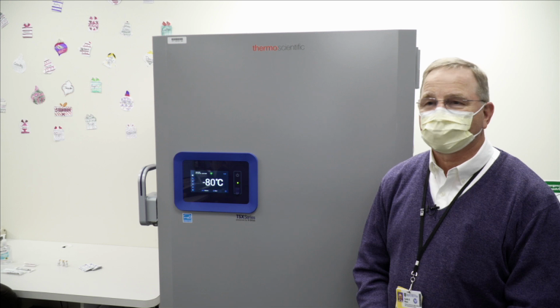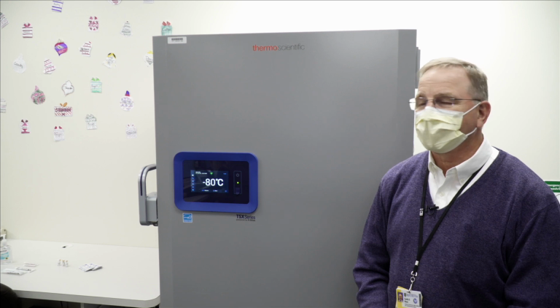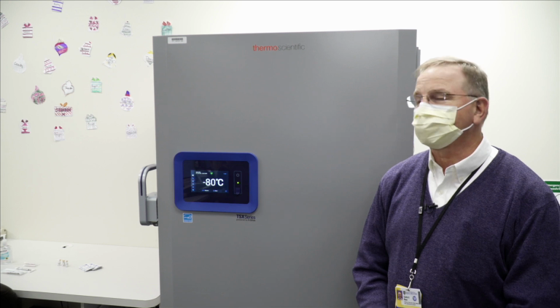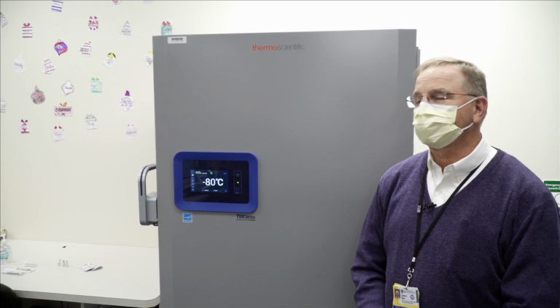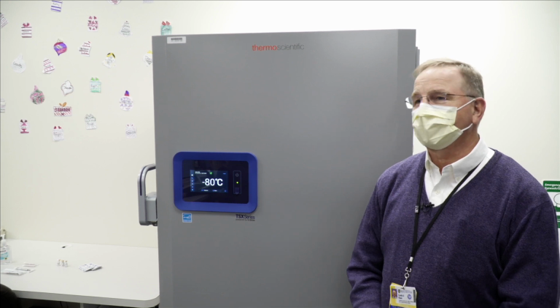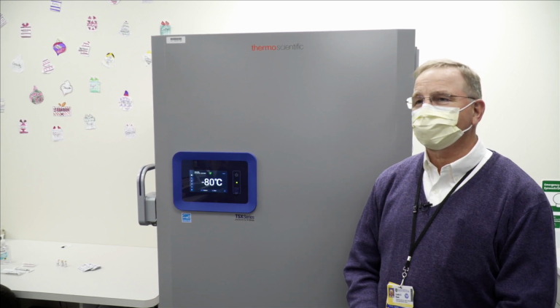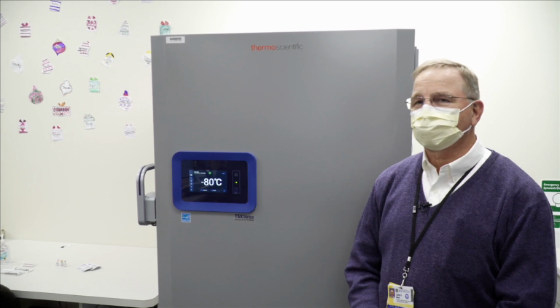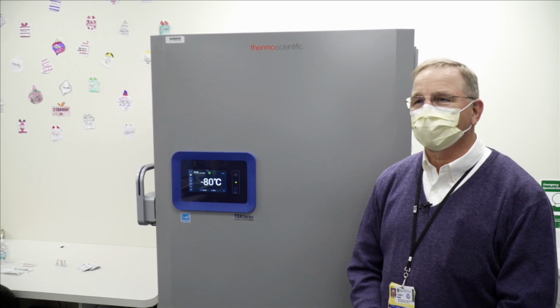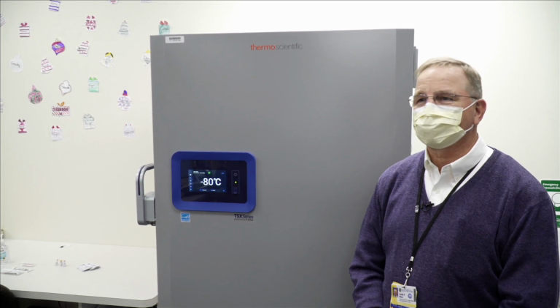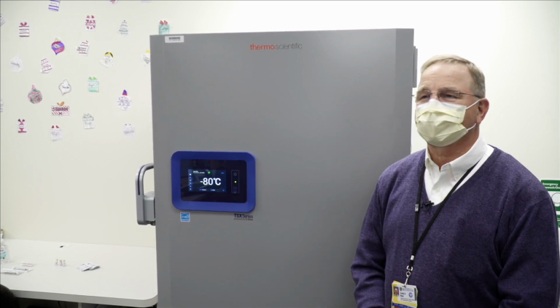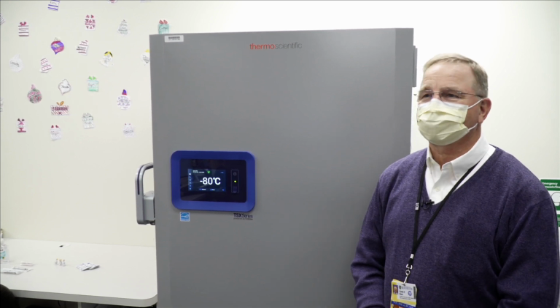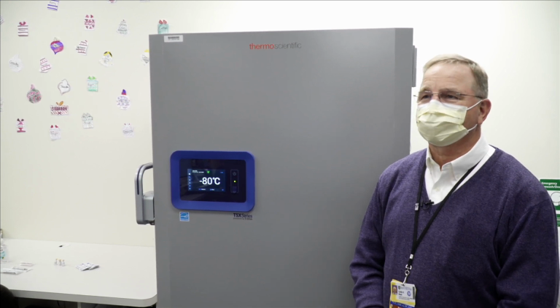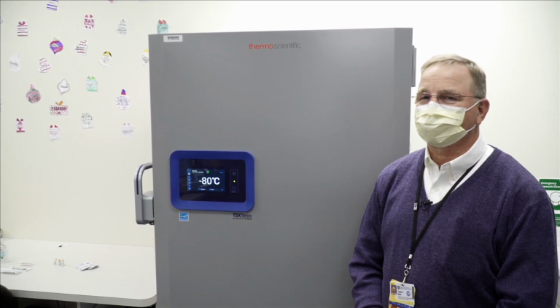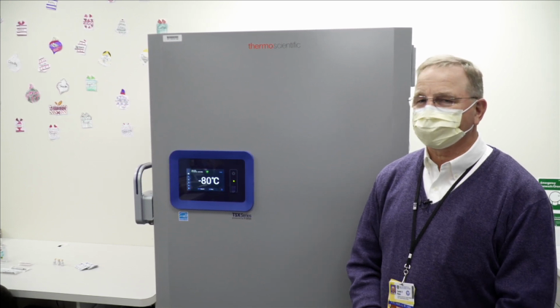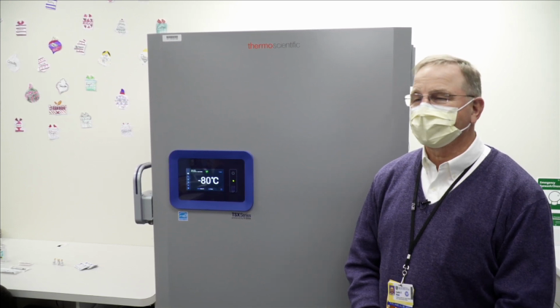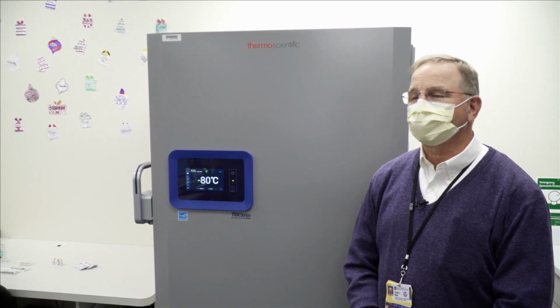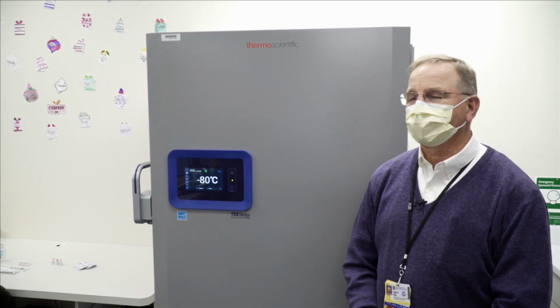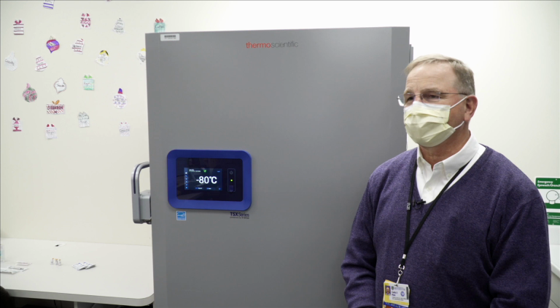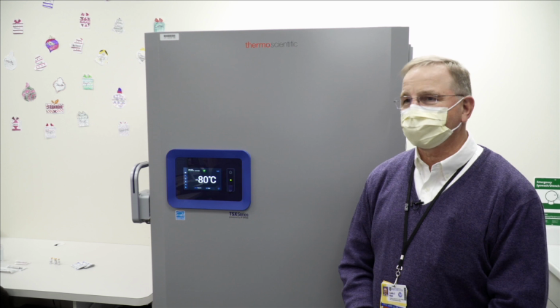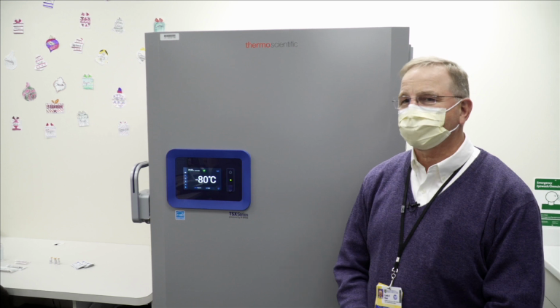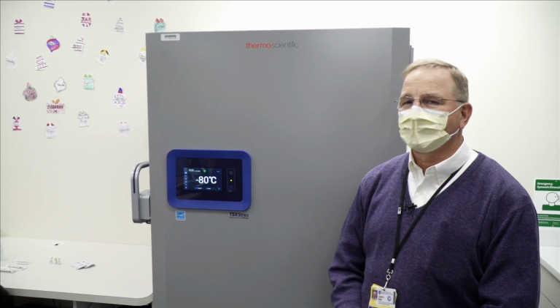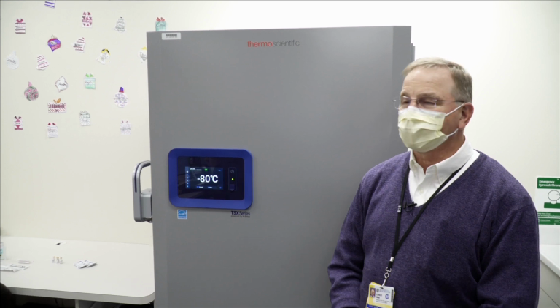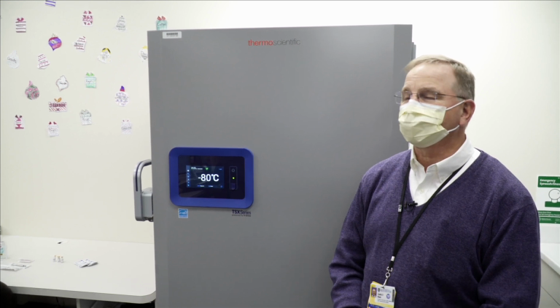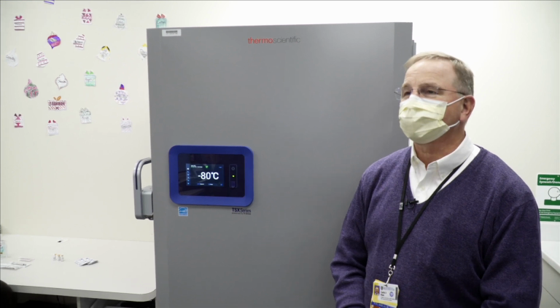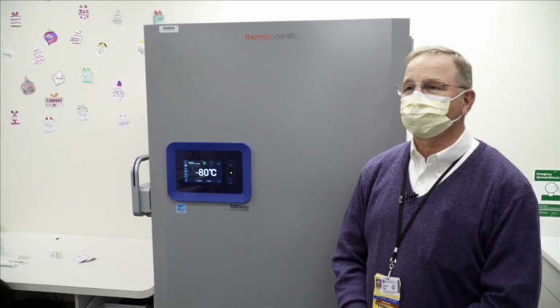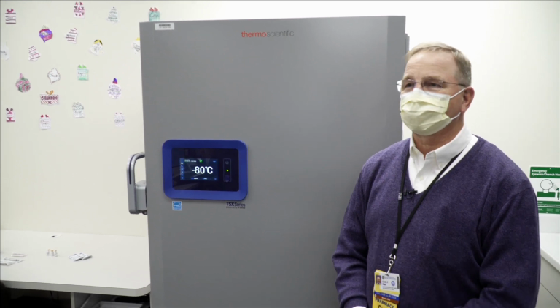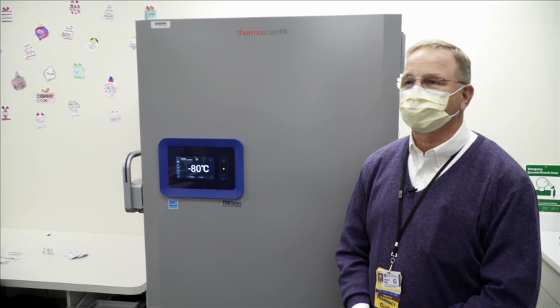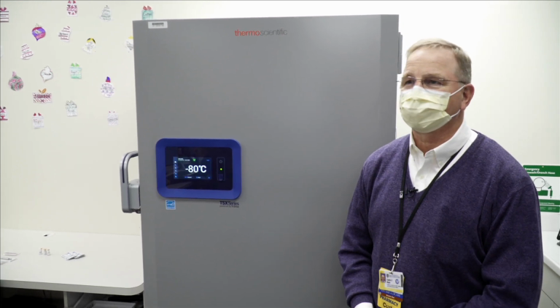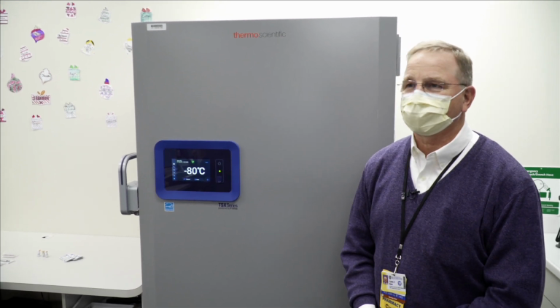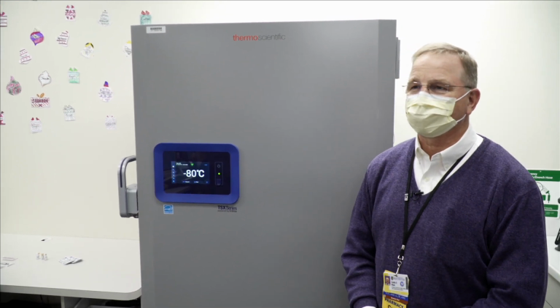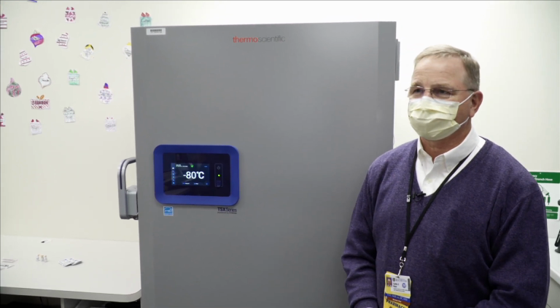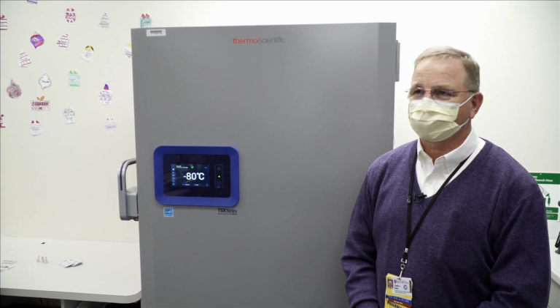My name is Curtis Haas — C-U-R-T-I-S, last name spelled H-A-A-S — and I'm the Chief Pharmacy Officer here at the University of Rochester Medical Center.